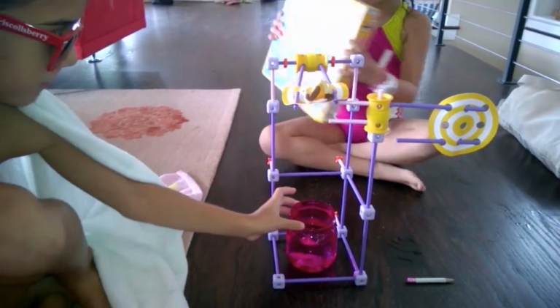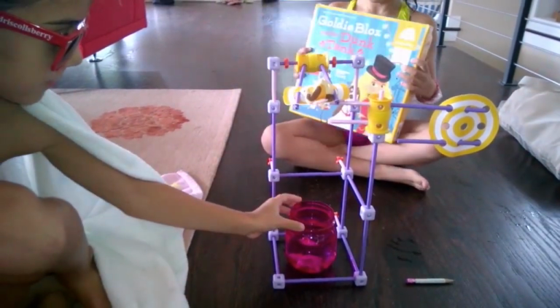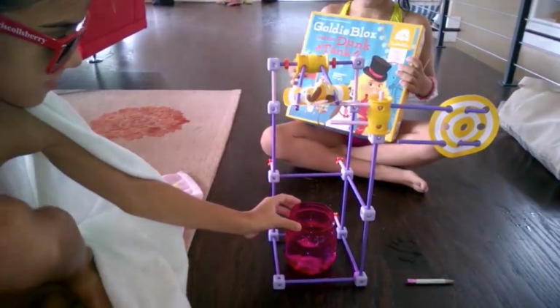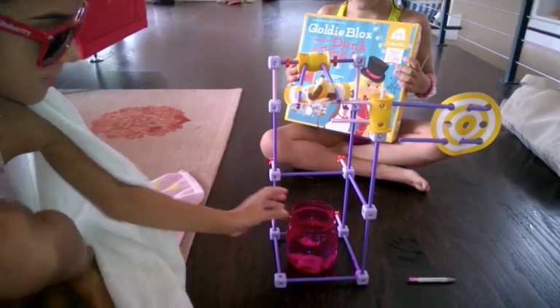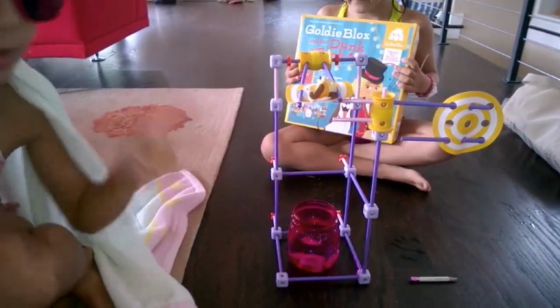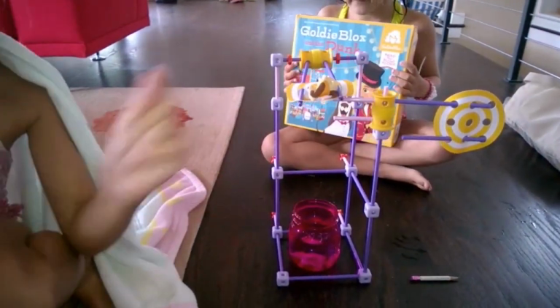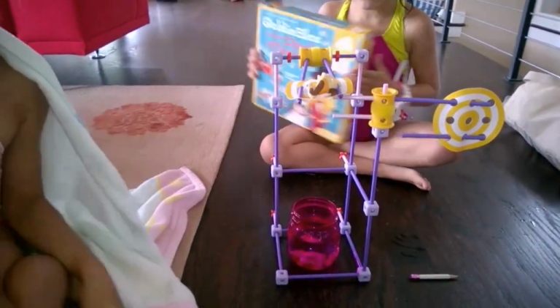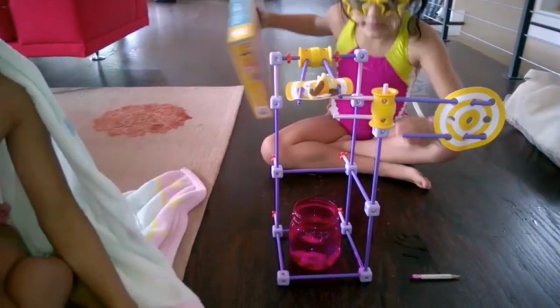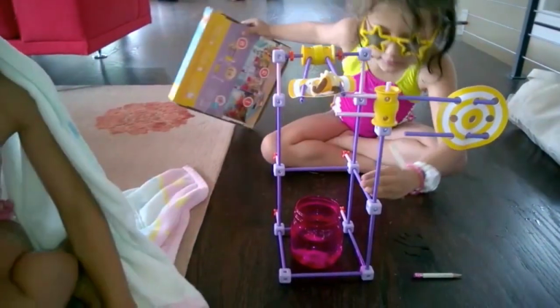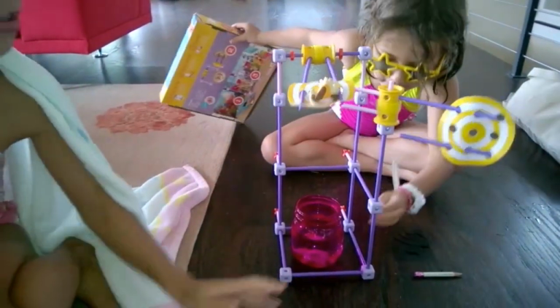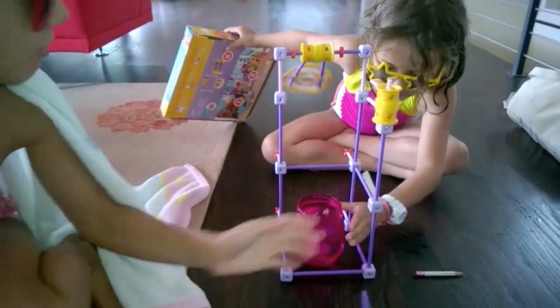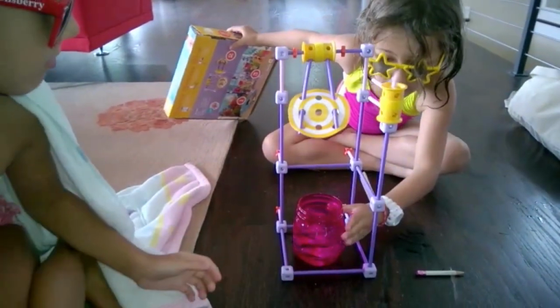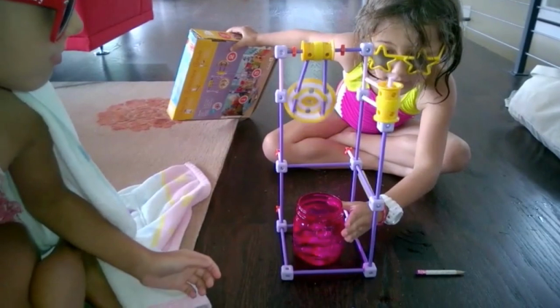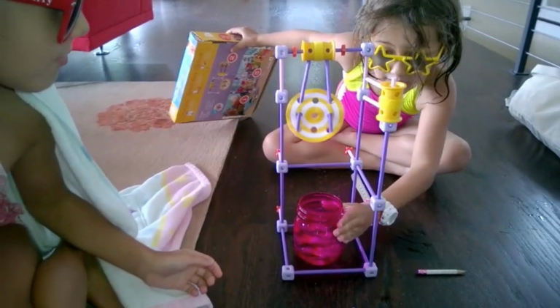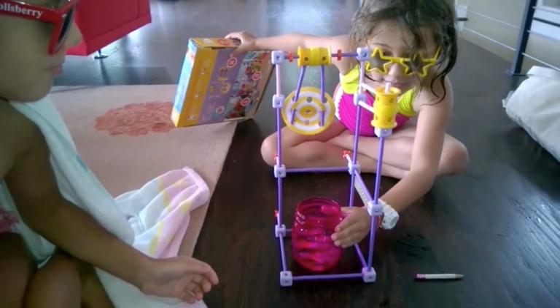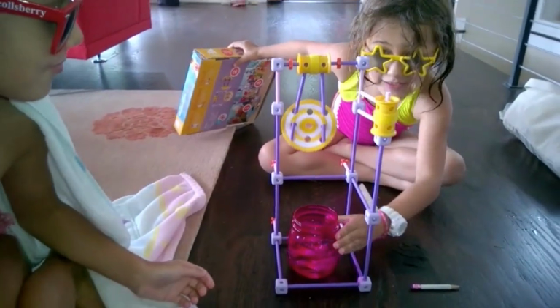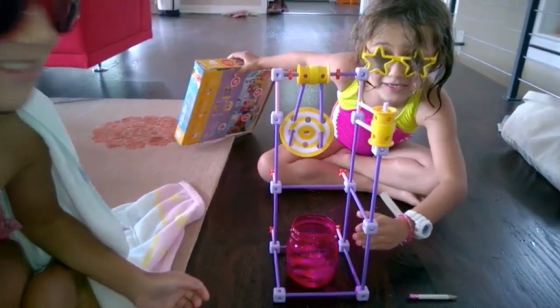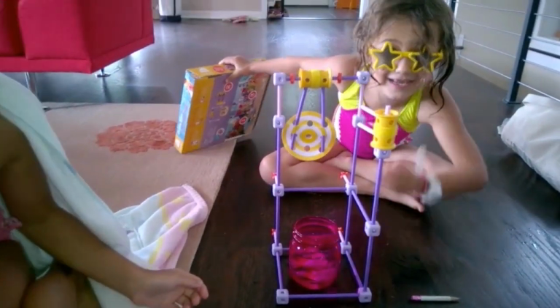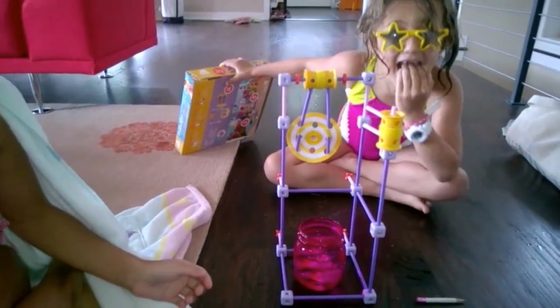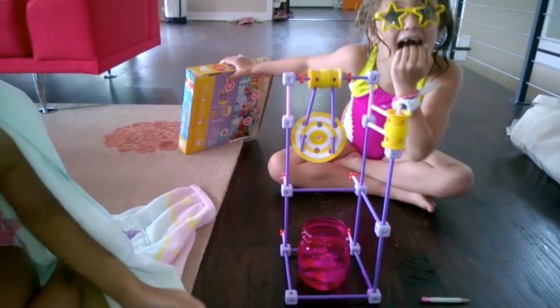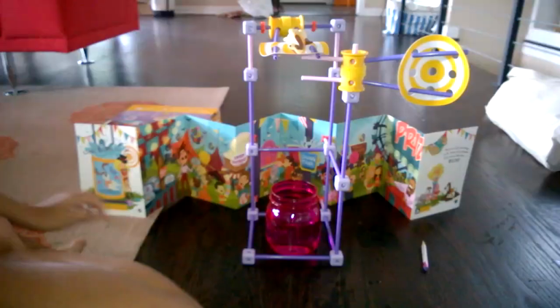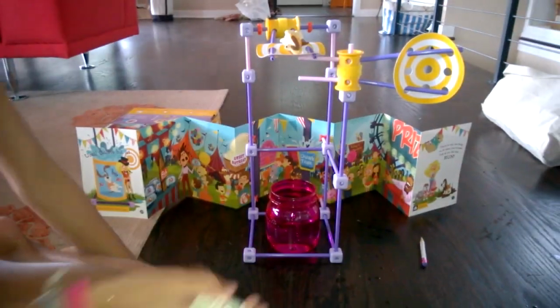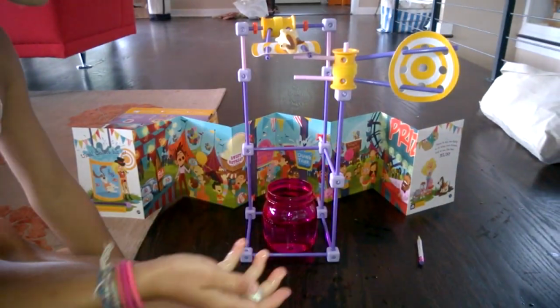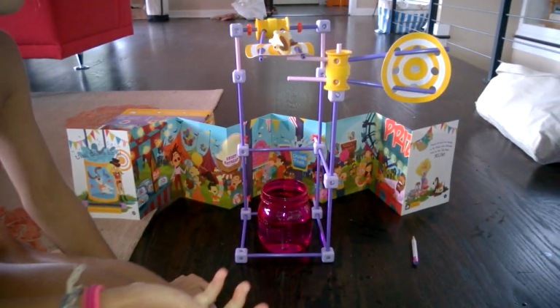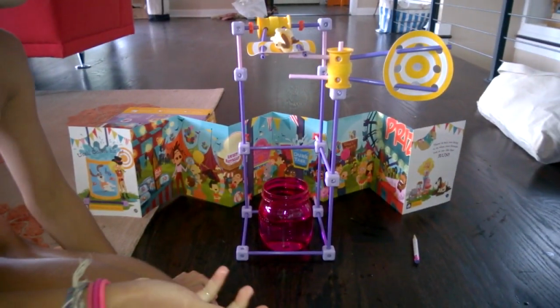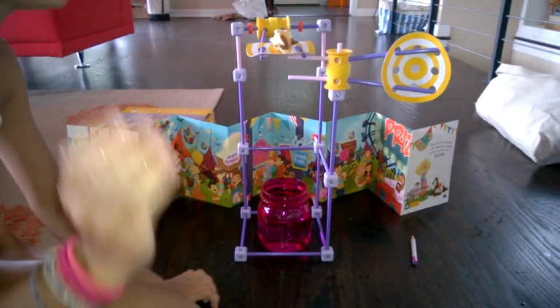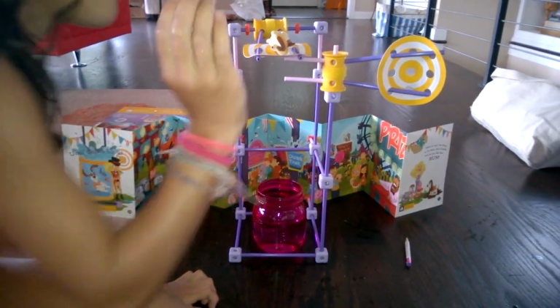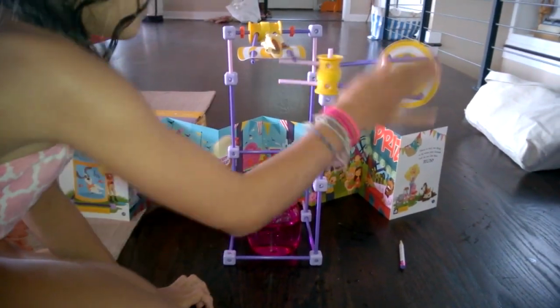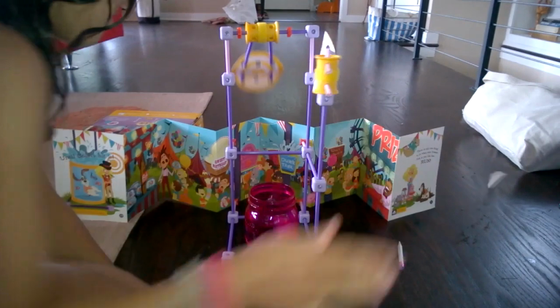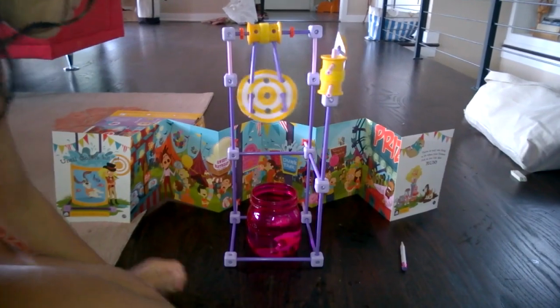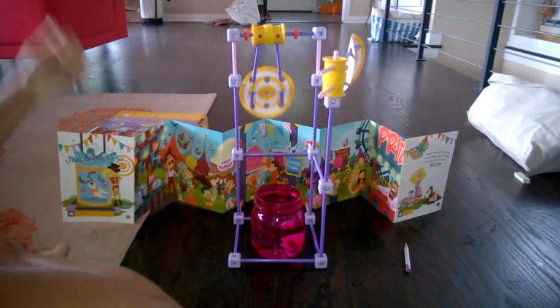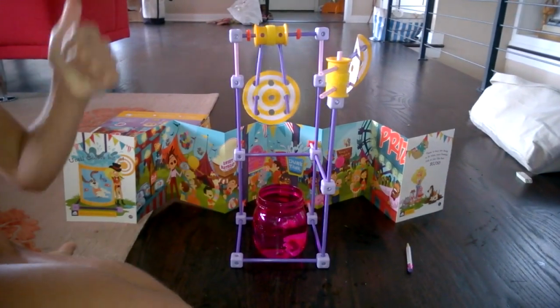And did you build this? We did. In three, two, one. Bam!